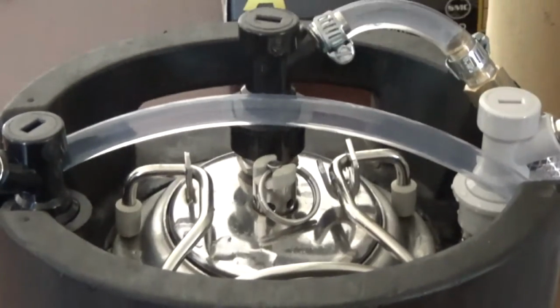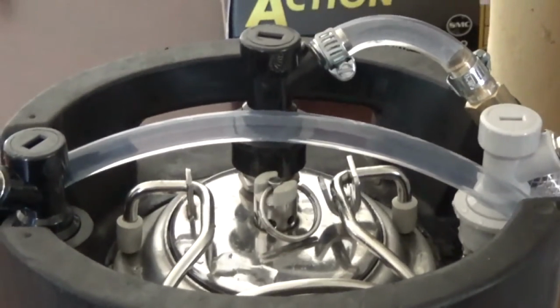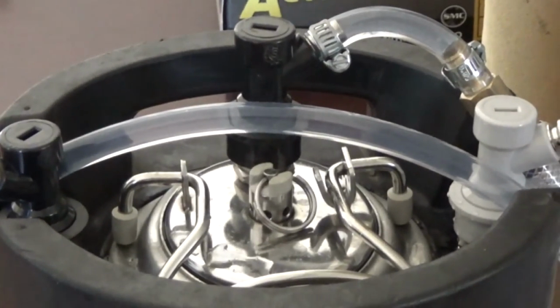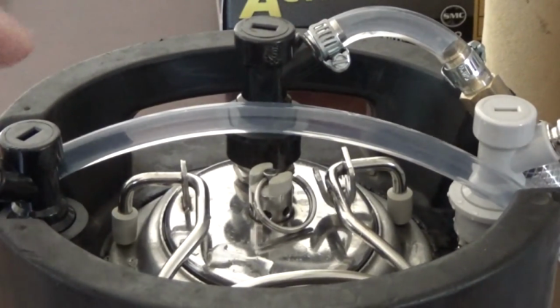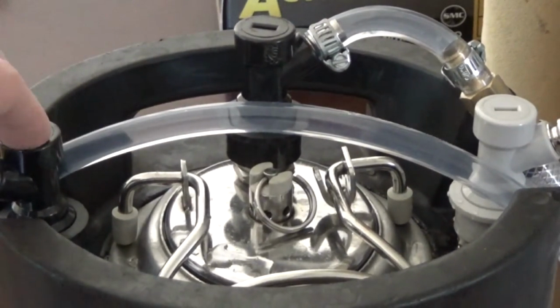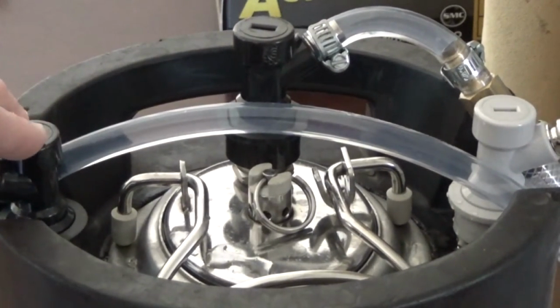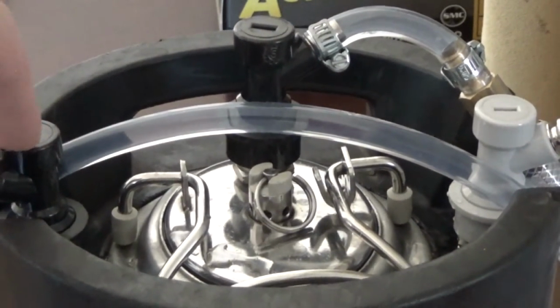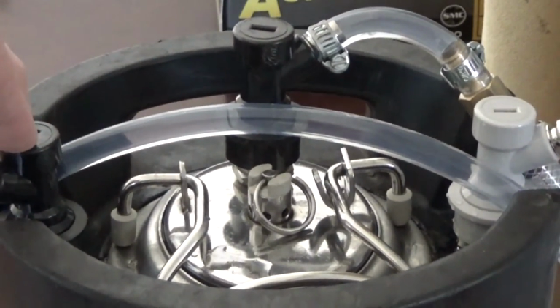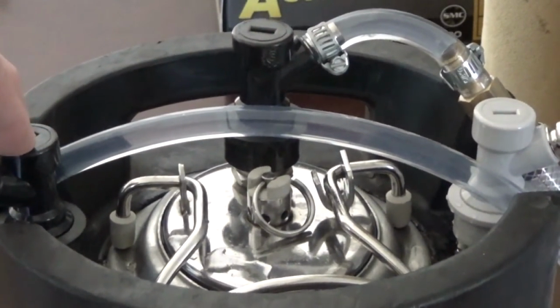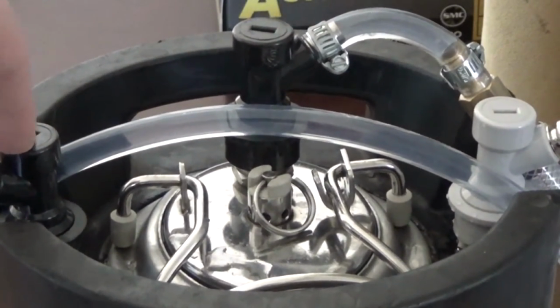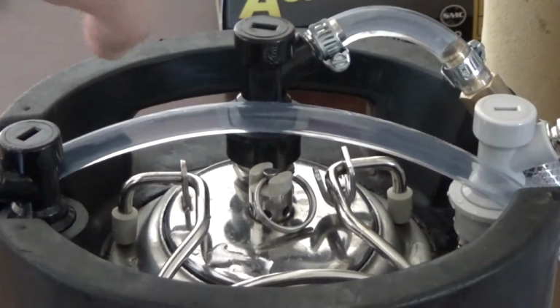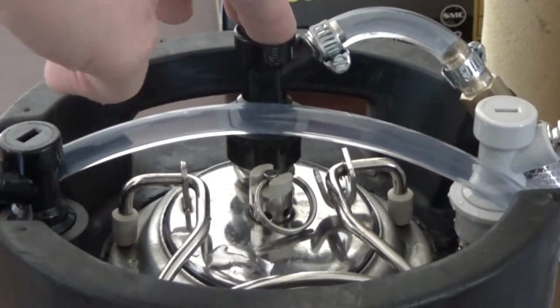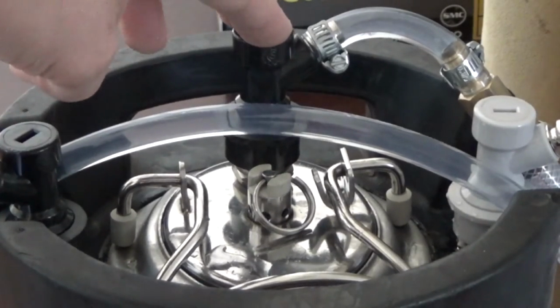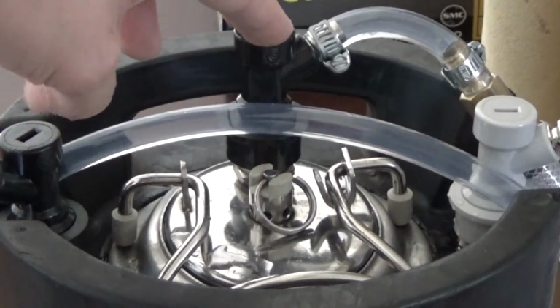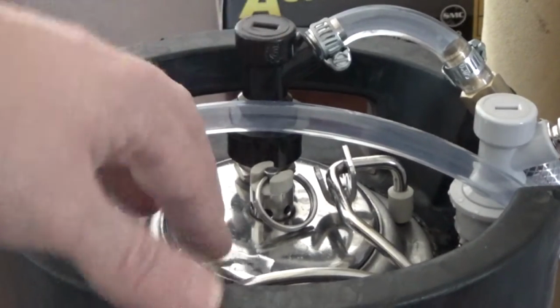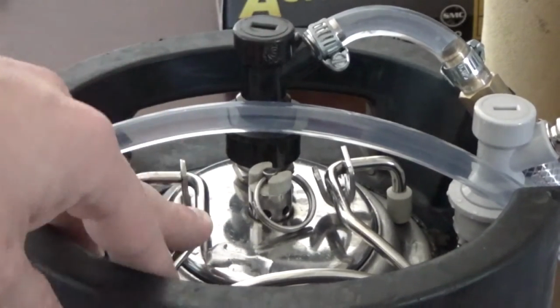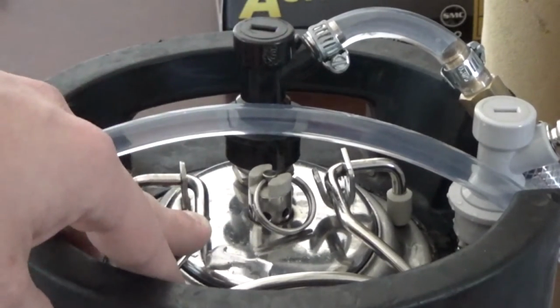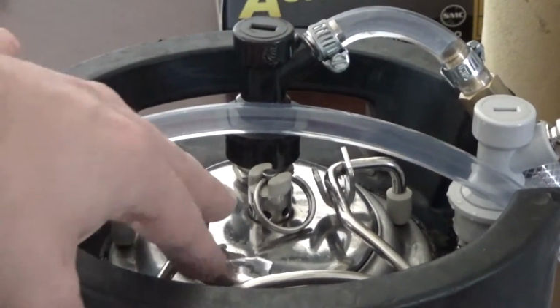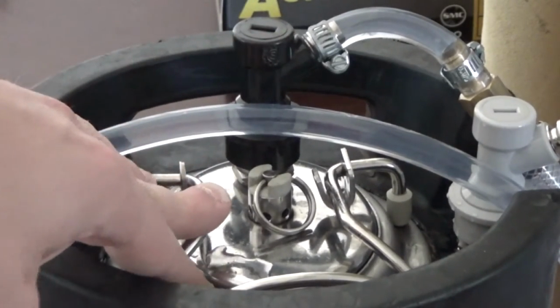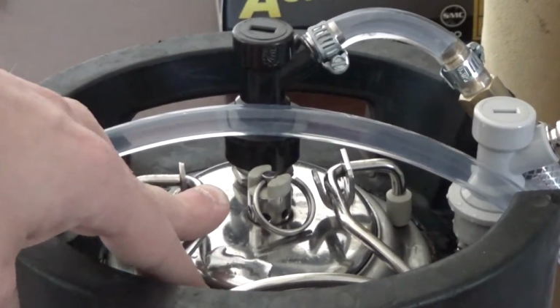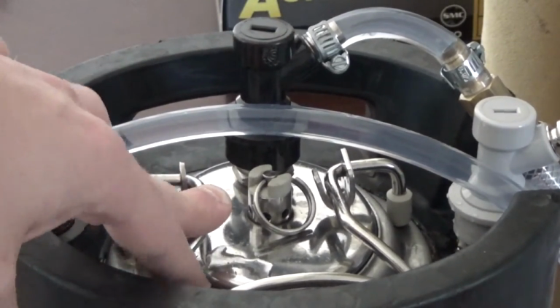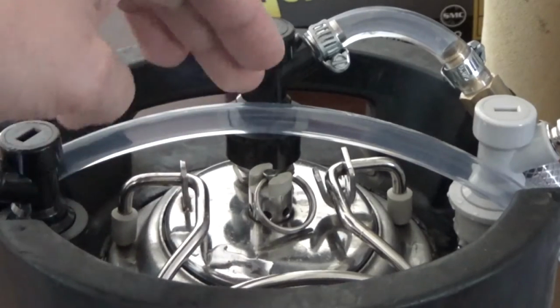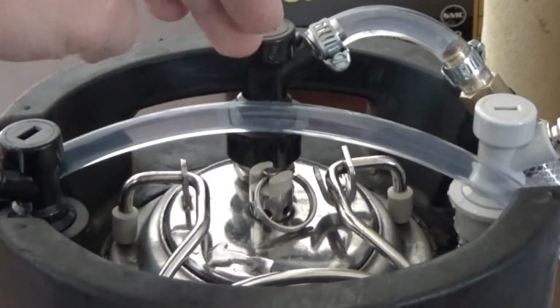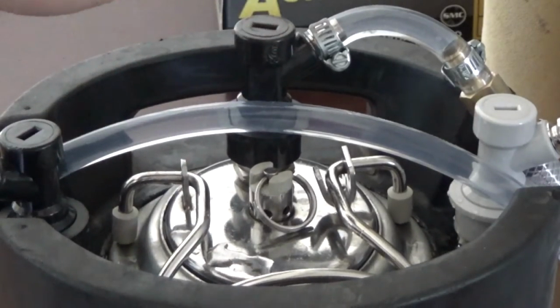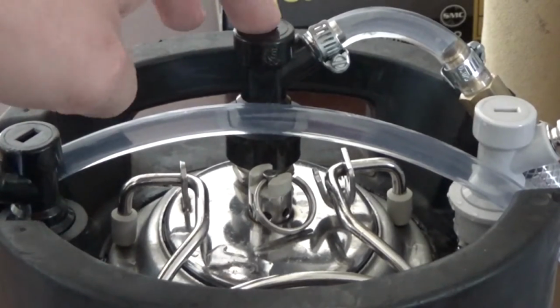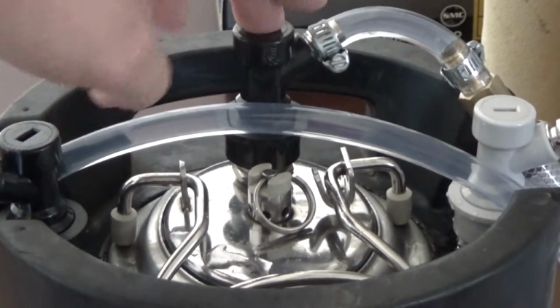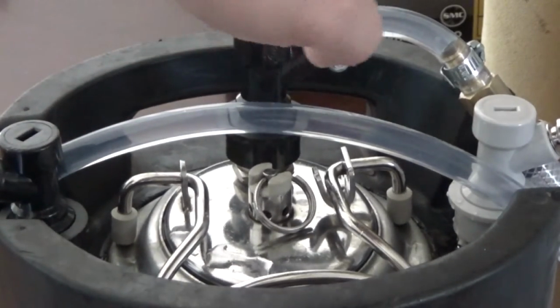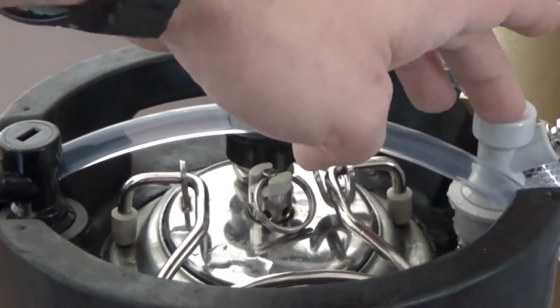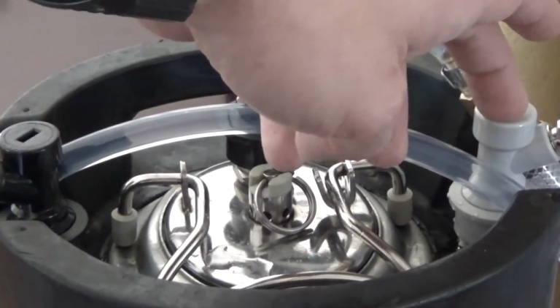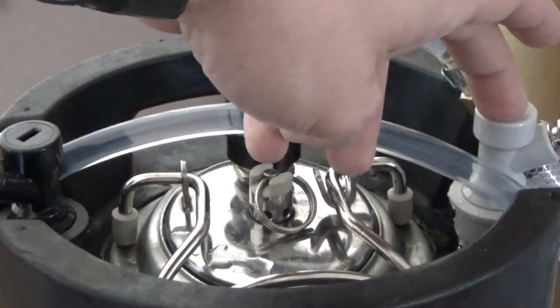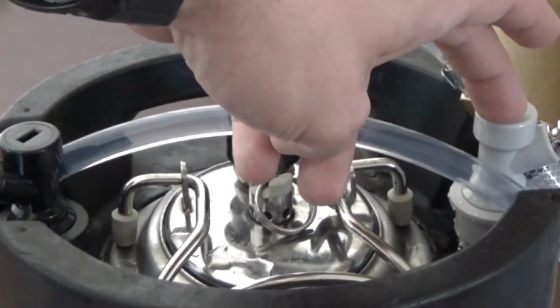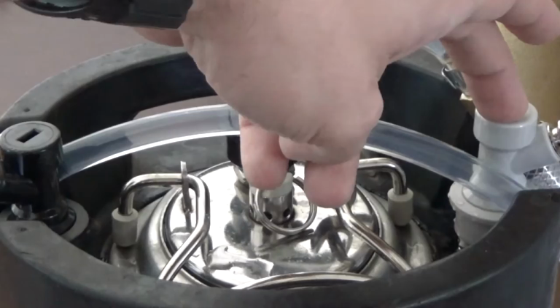Again, this is the output for the carbonated water and this is the input for the water. We had to get a specialized lid for the Cornelius keg with another input, and then this is the CO2 input.